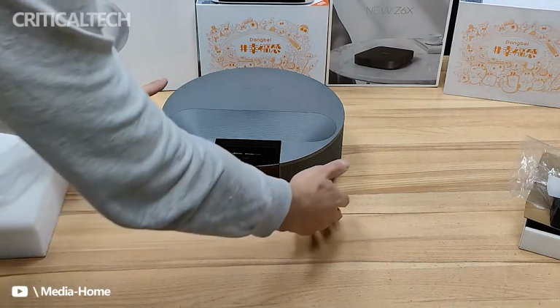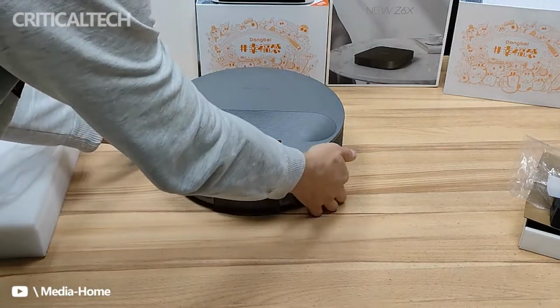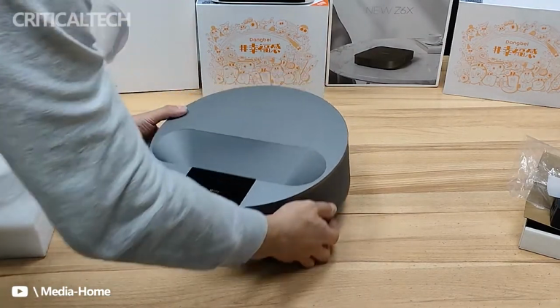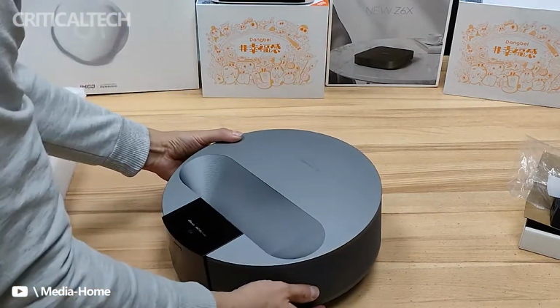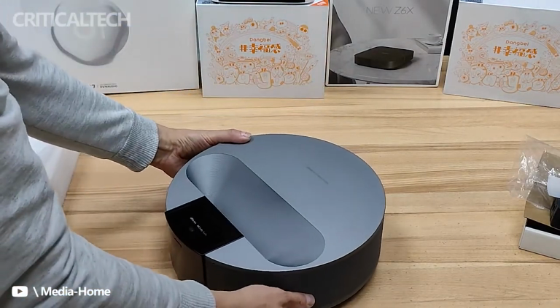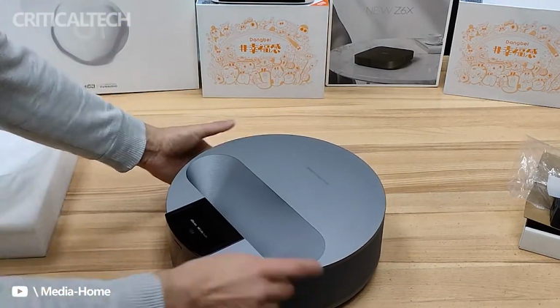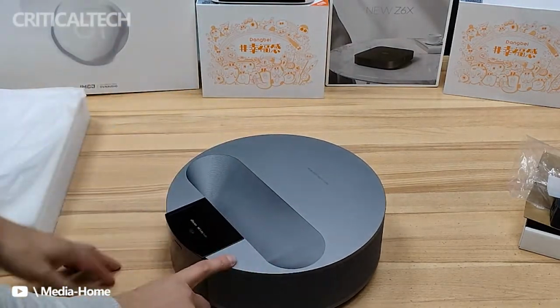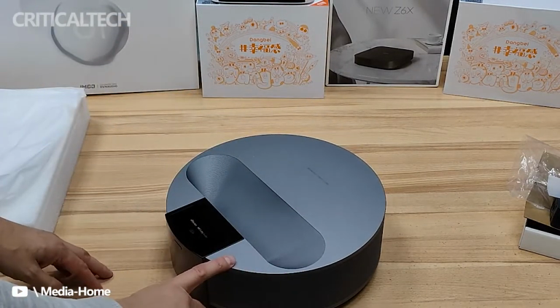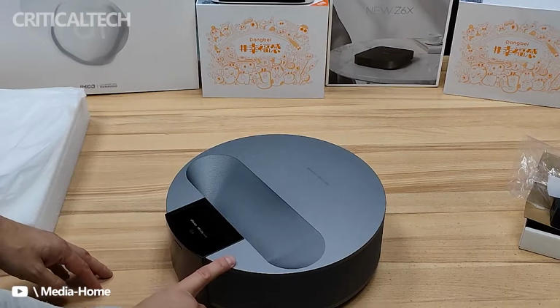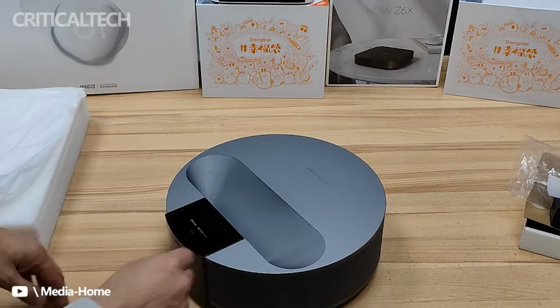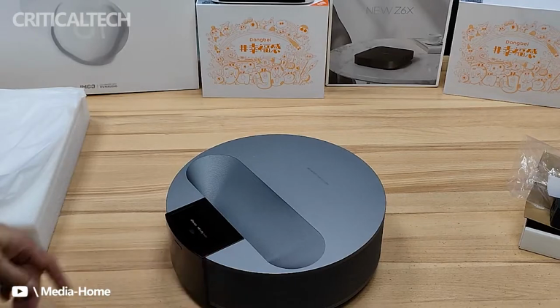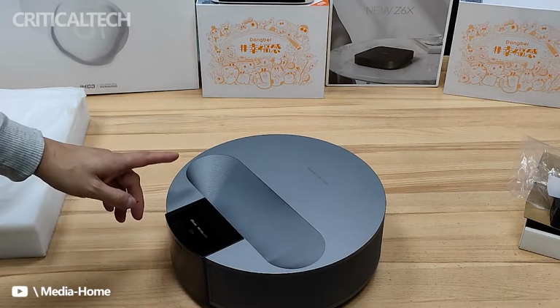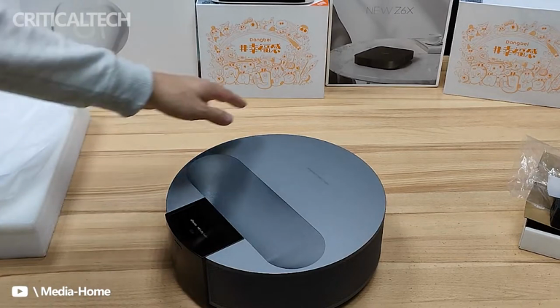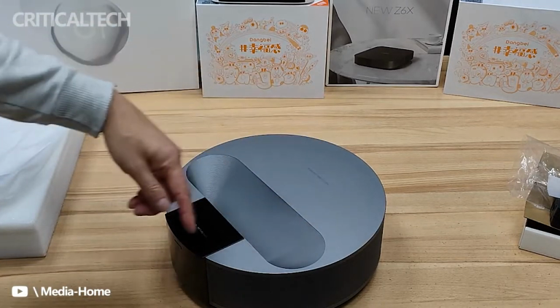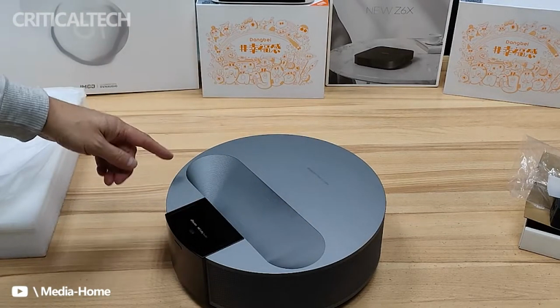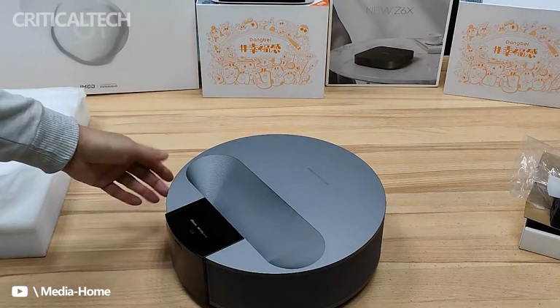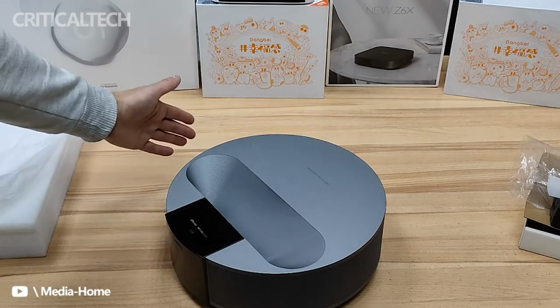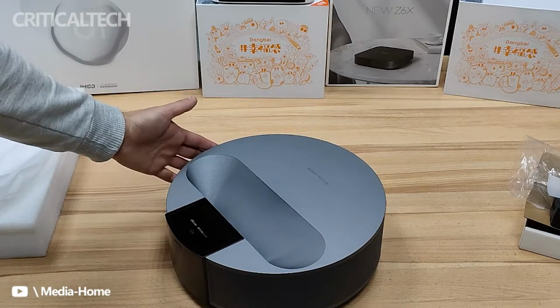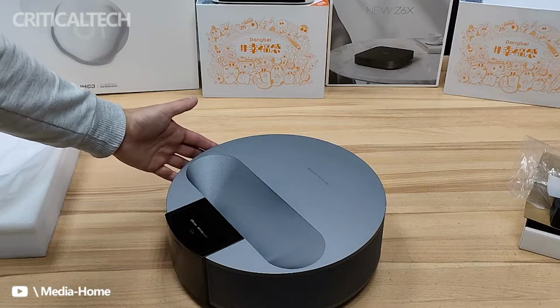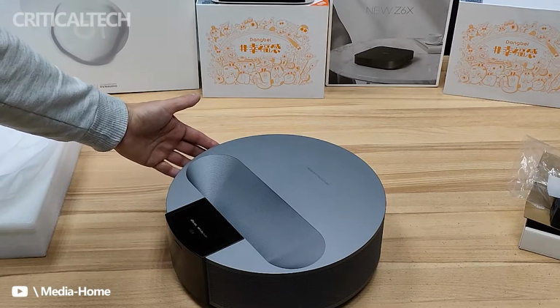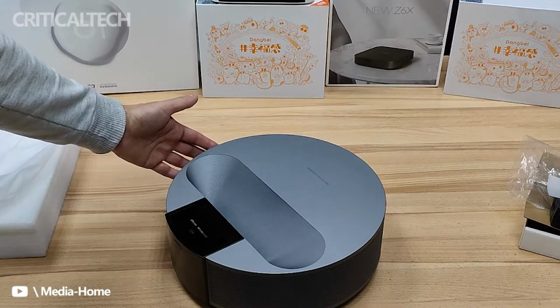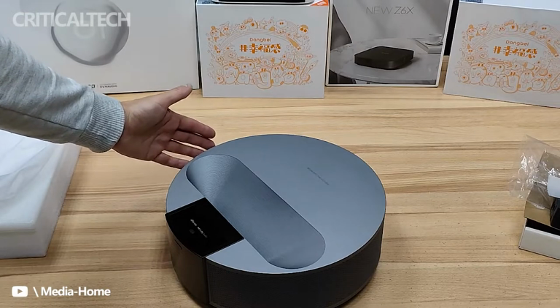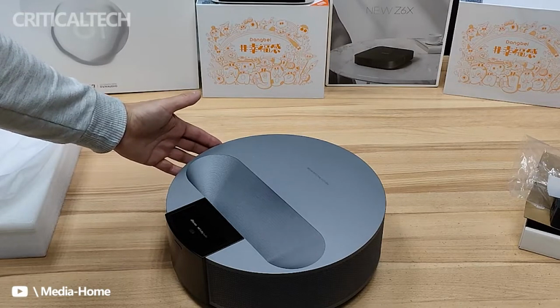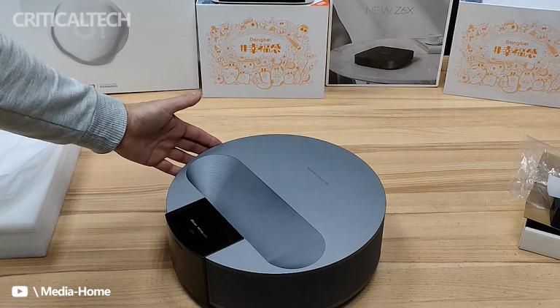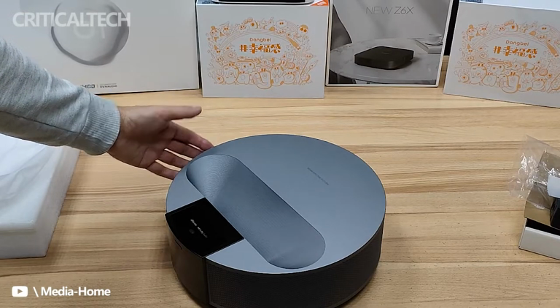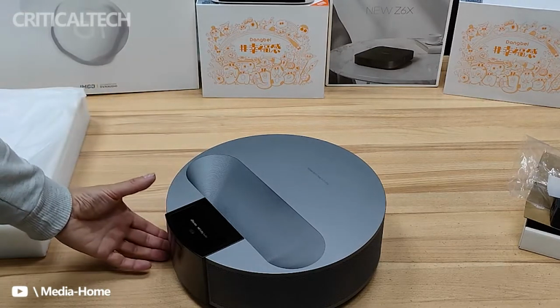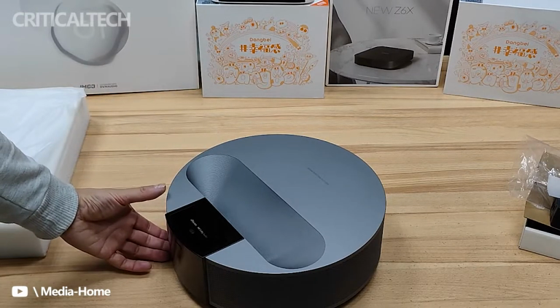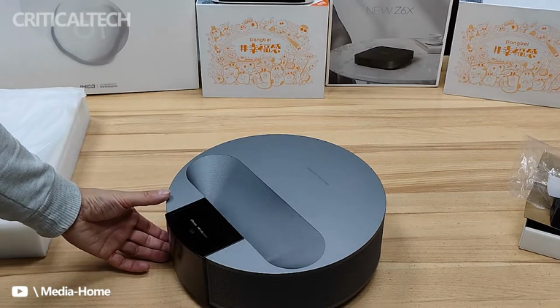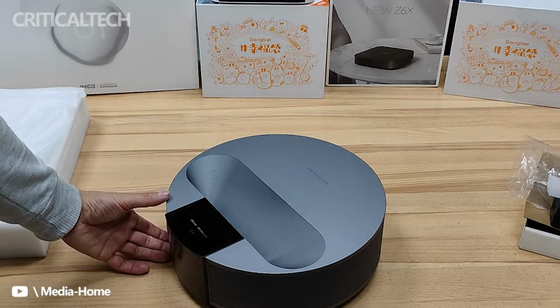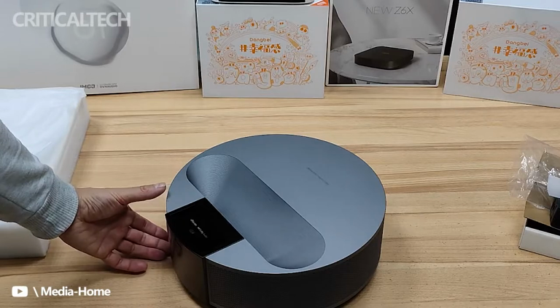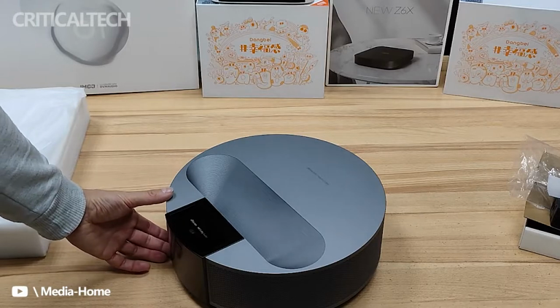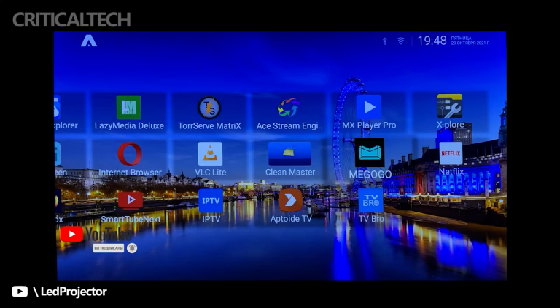The Fengmi R1 ultra-short focus laser projector delivers a crushing blow to traditional ultra-short focus projectors. Its laser light source alone can outperform same-class competitors. Also known as the Space Master, any placement in the home scene lets you enjoy a movie theater-like viewing experience.